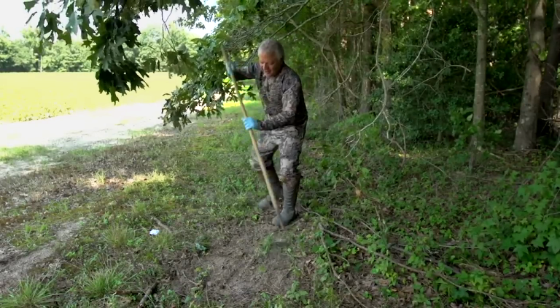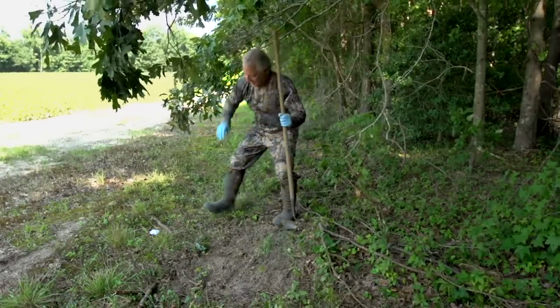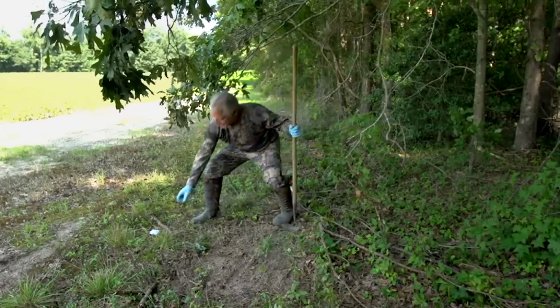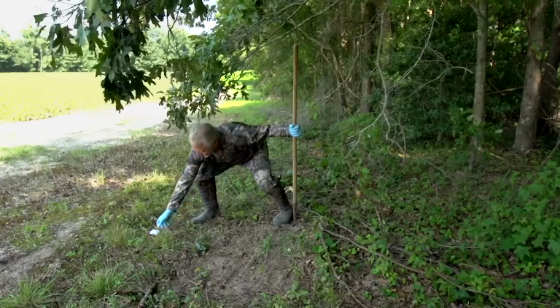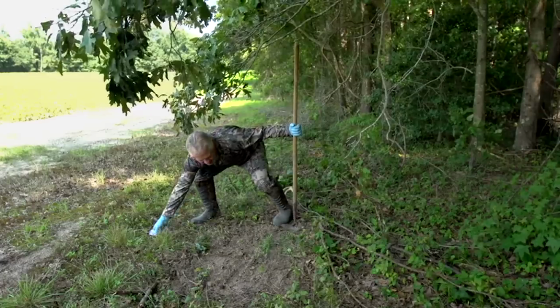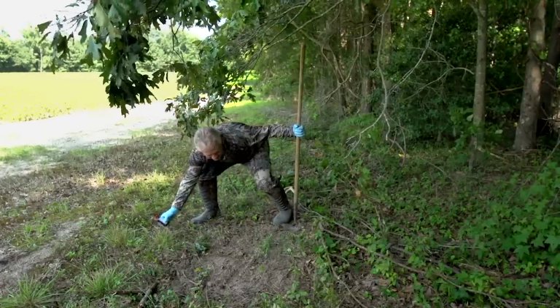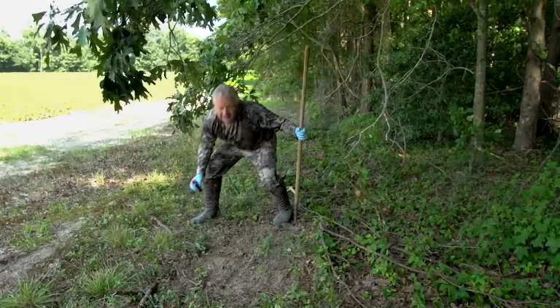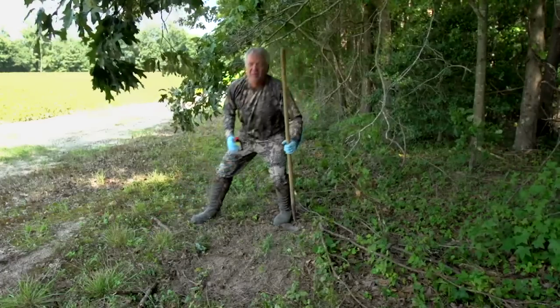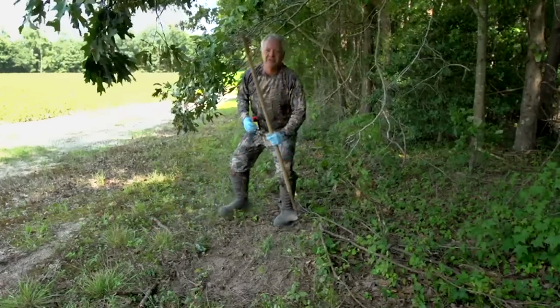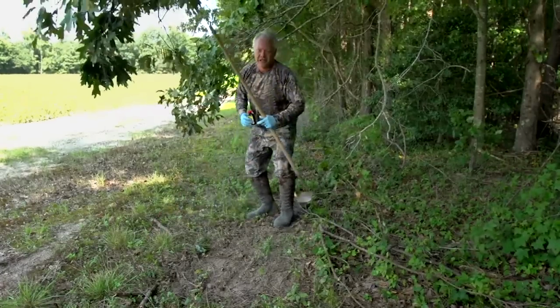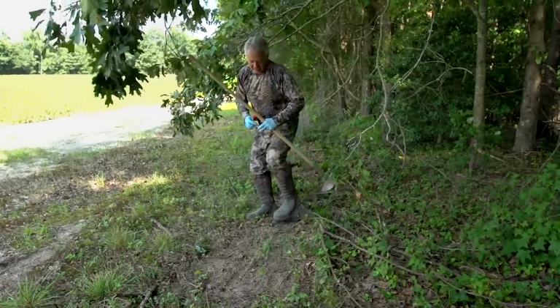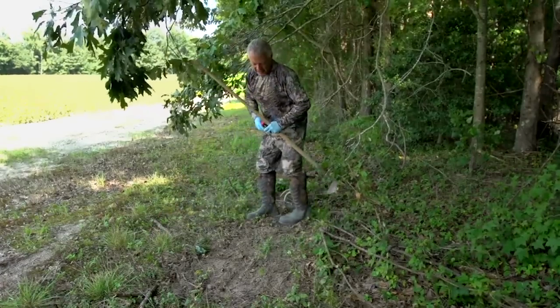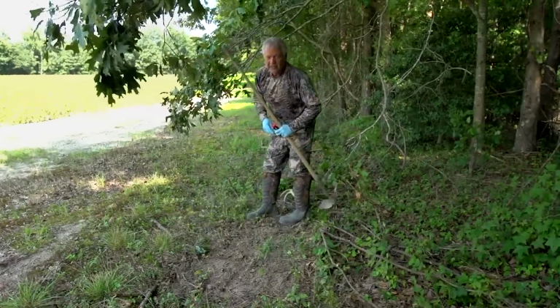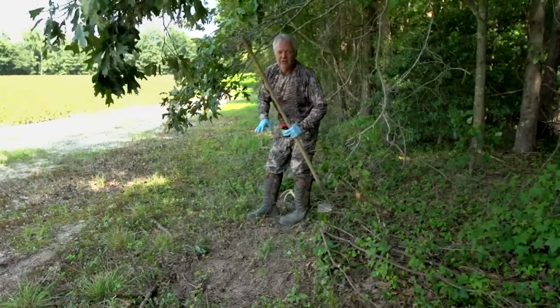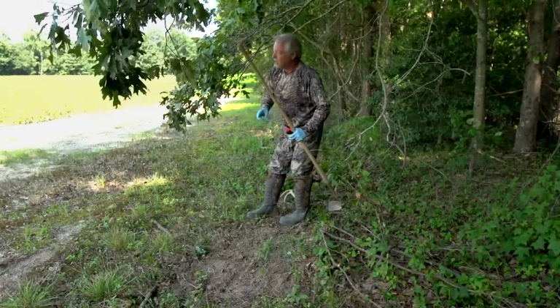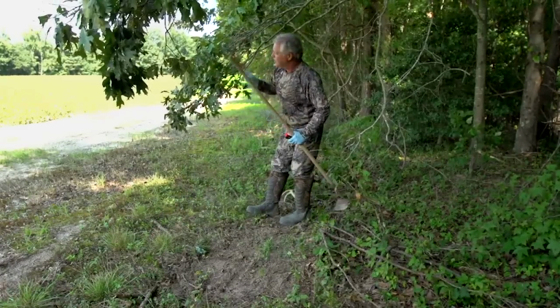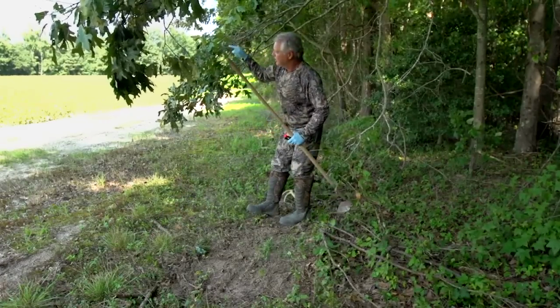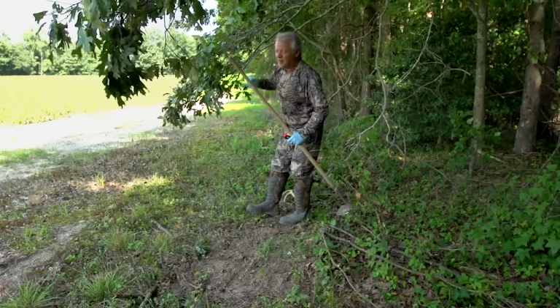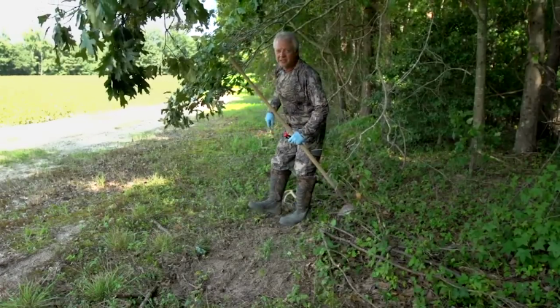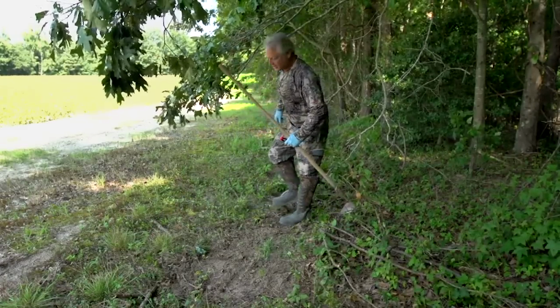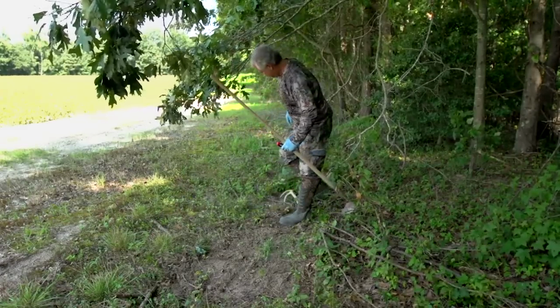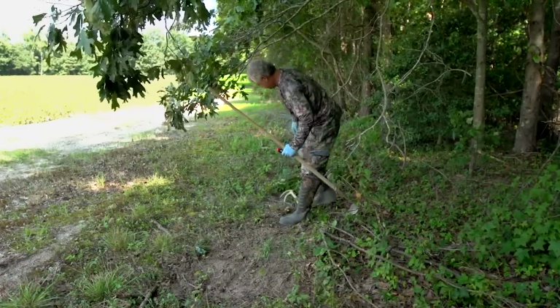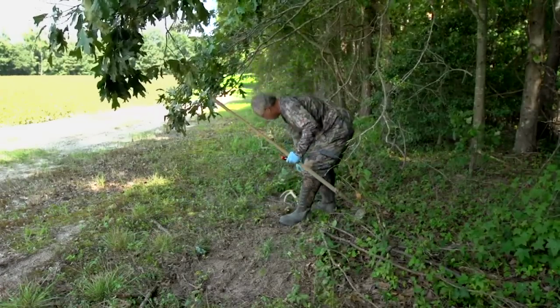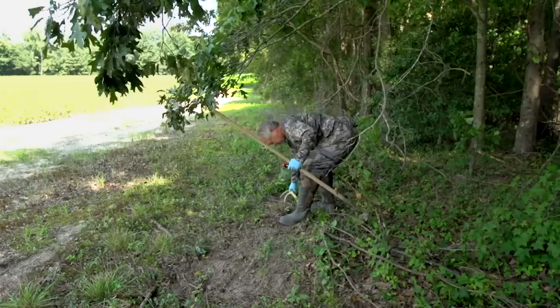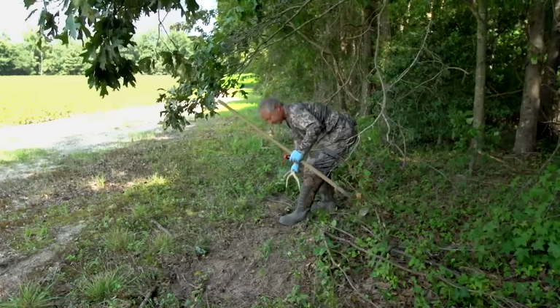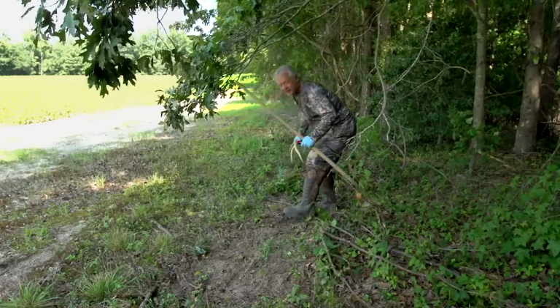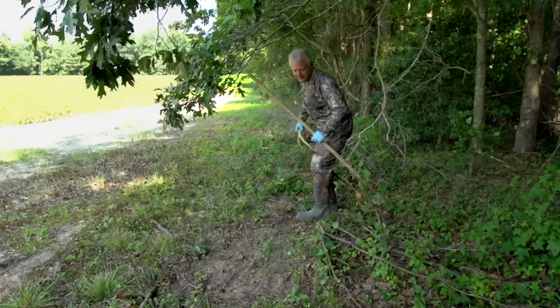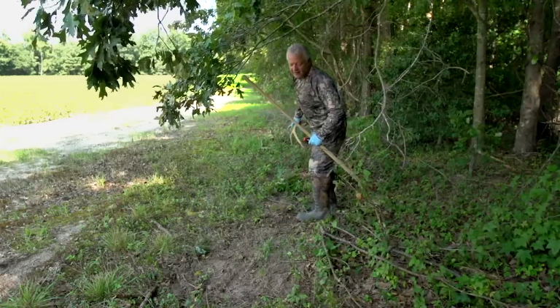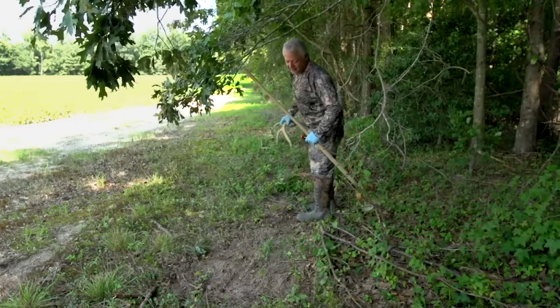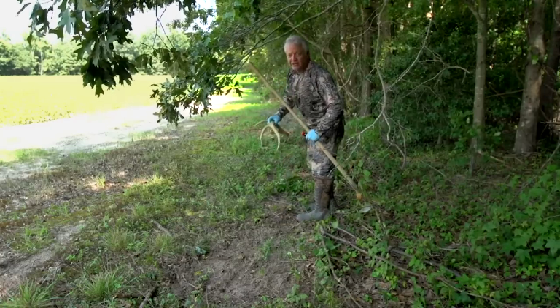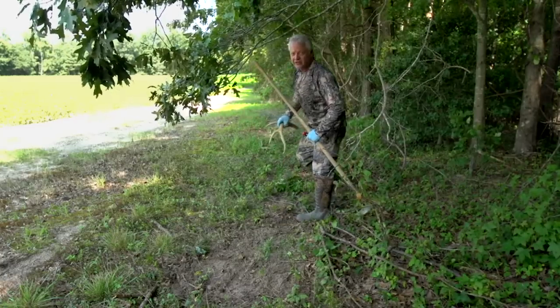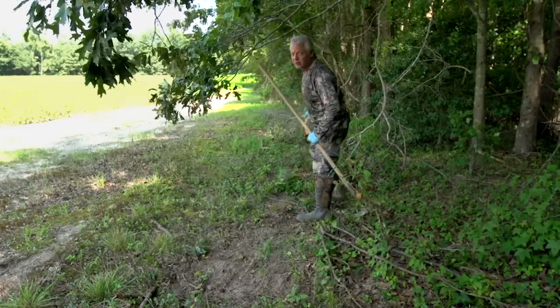I'm excited about this mock scrape. Give this a few days — when the sun comes up I'm going to be sitting right there. That's right, there's venison, boys.